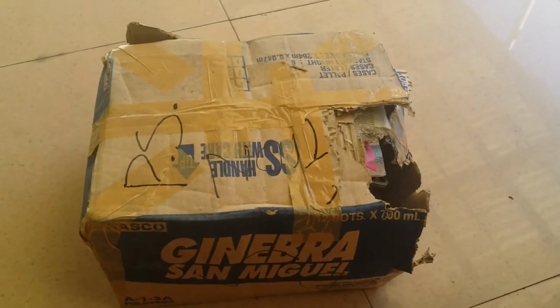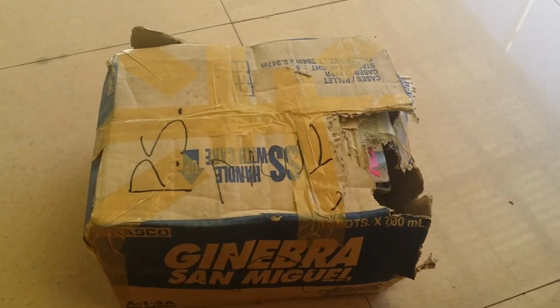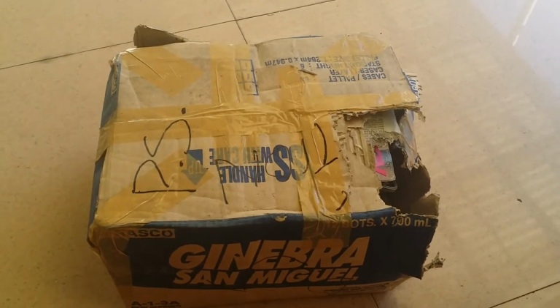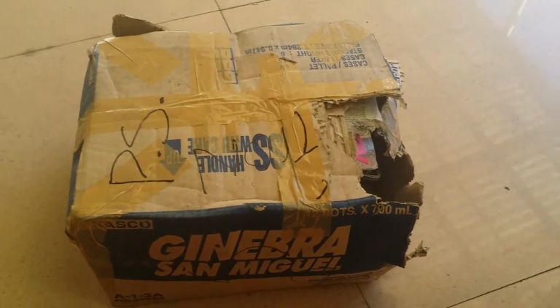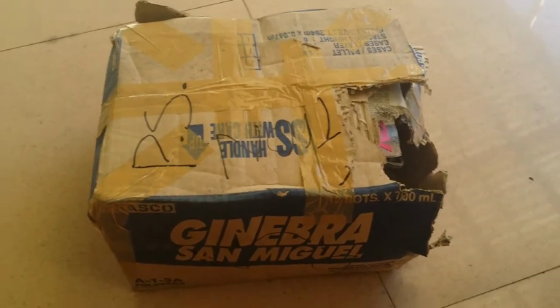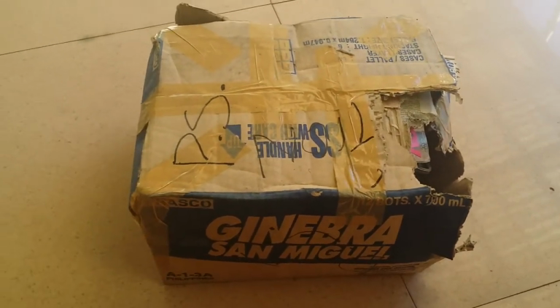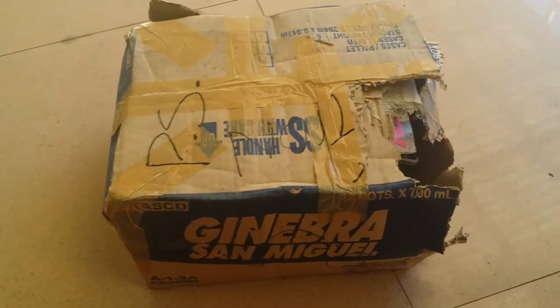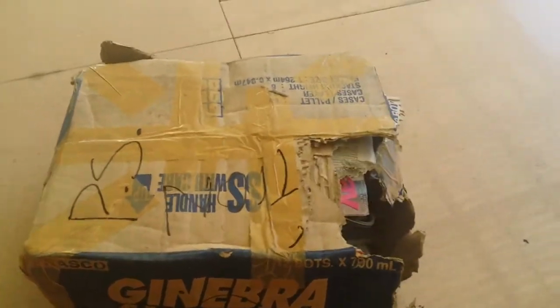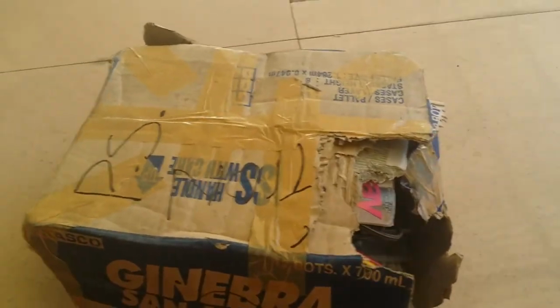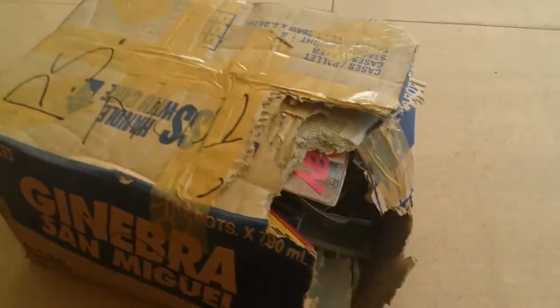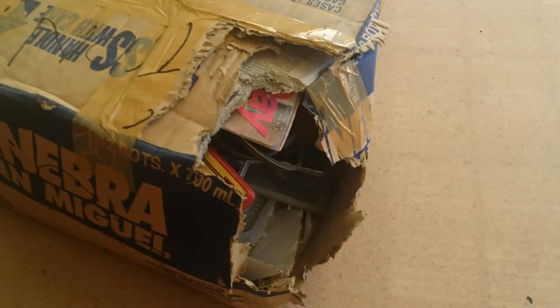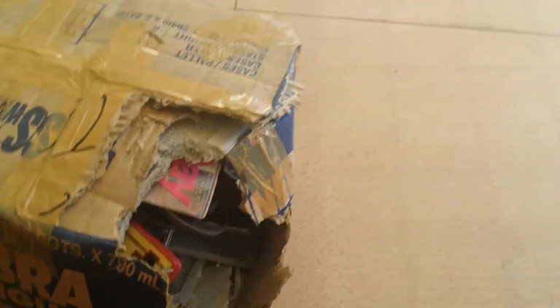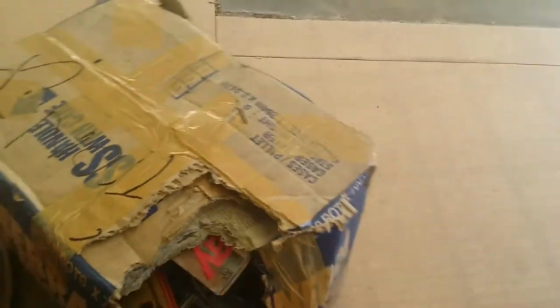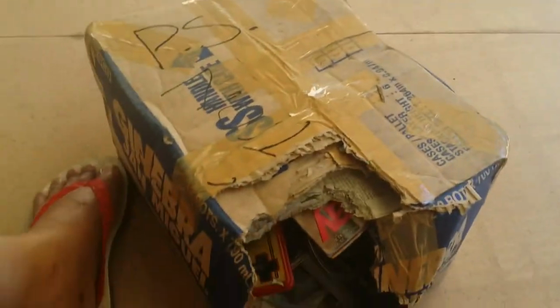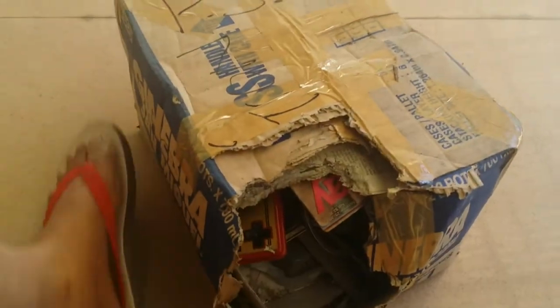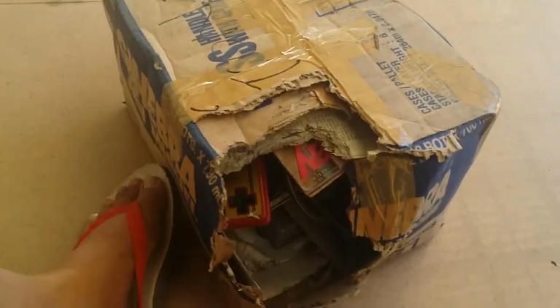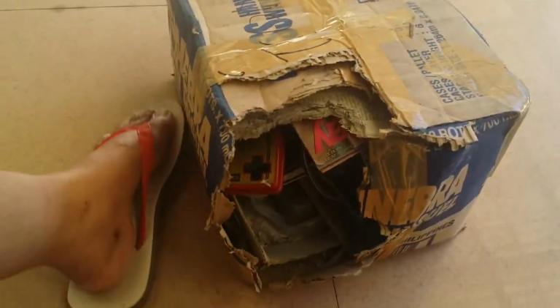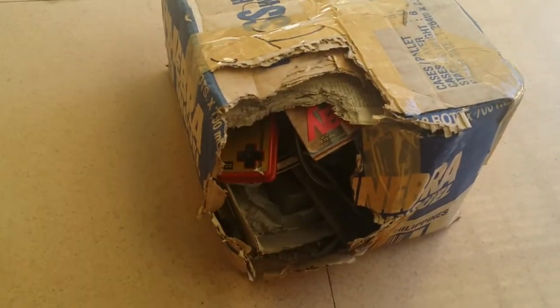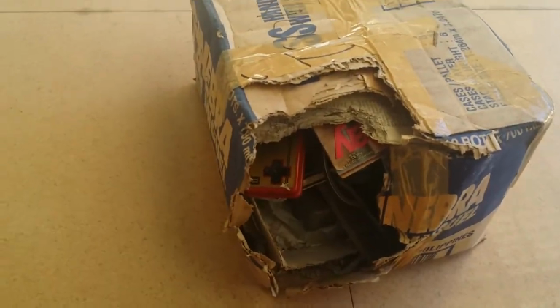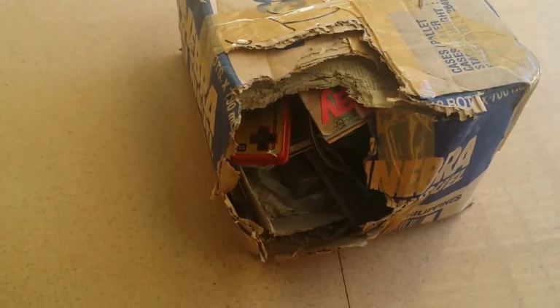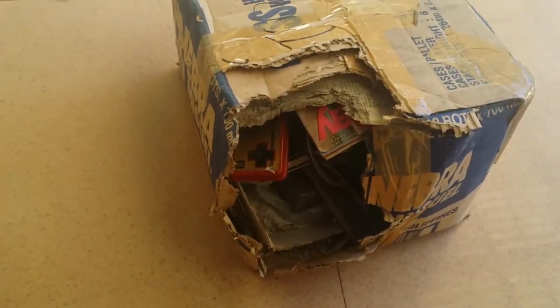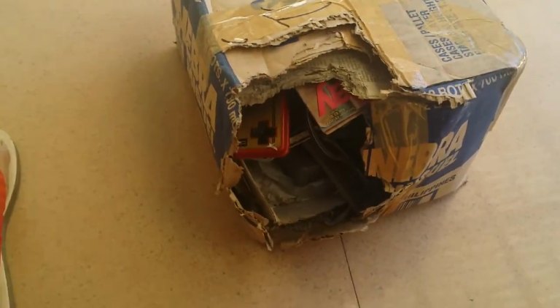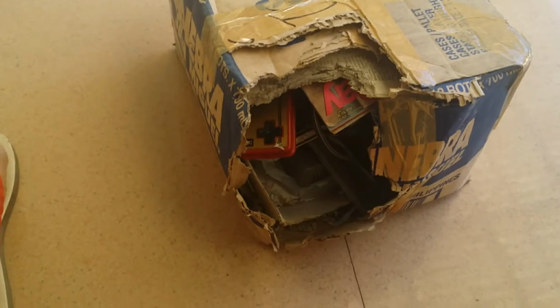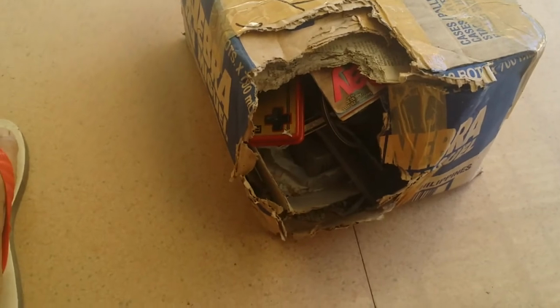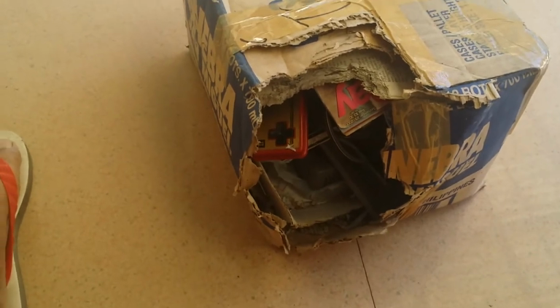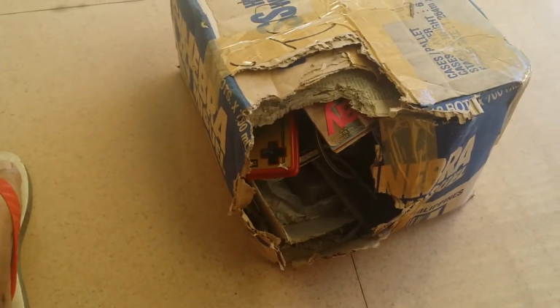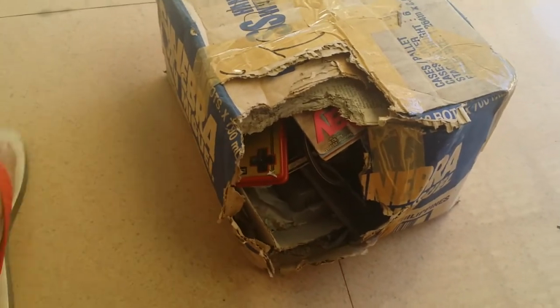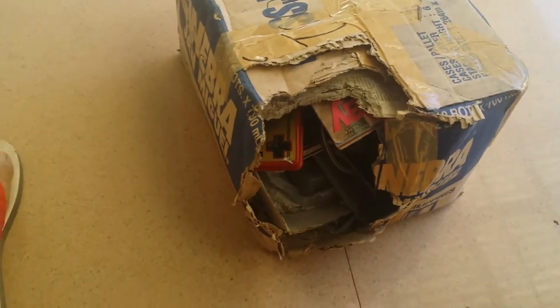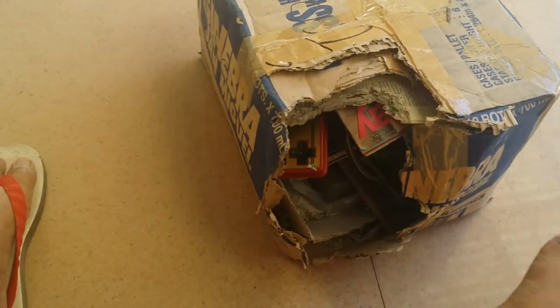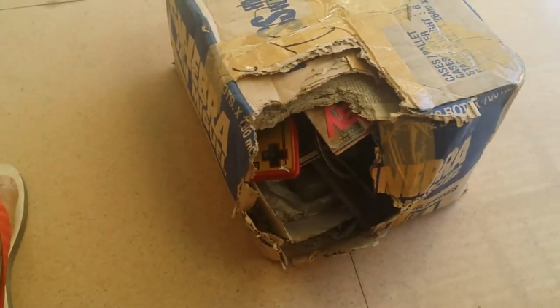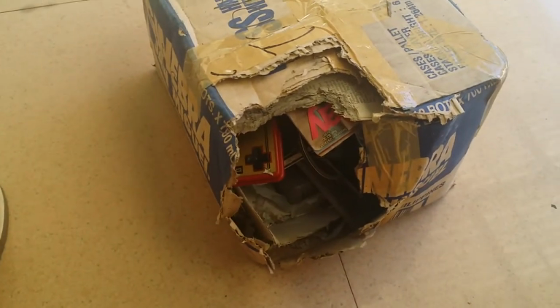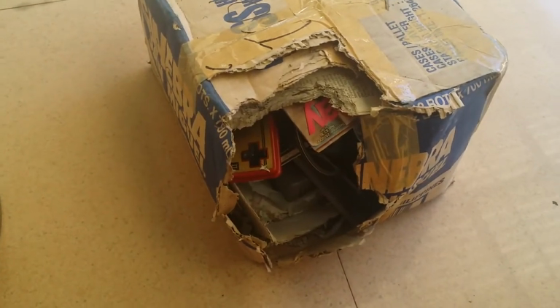So this is the box of the old PlayStation. As you can see, there's a hole already there — maybe eaten by some rats, mice, or cockroaches.